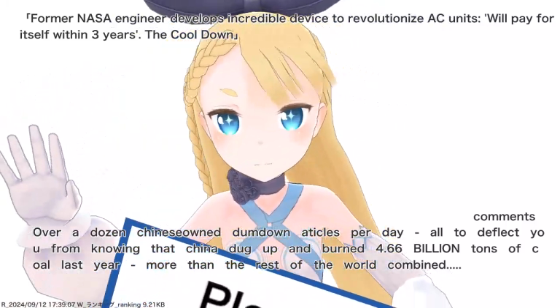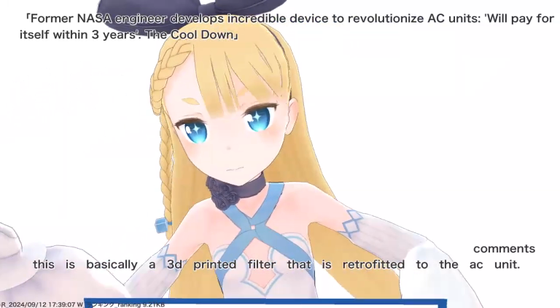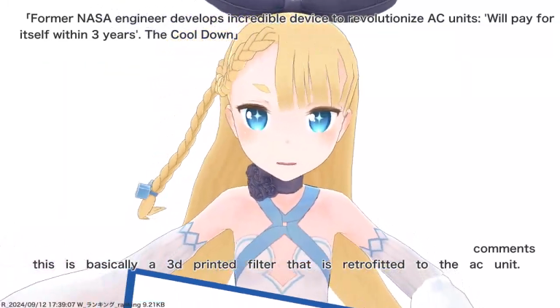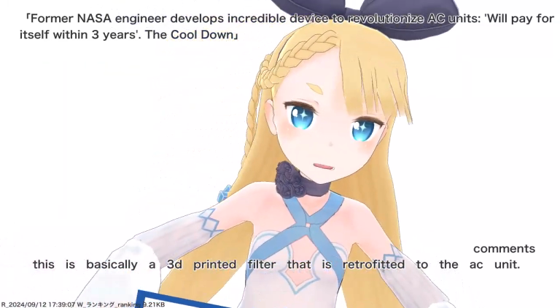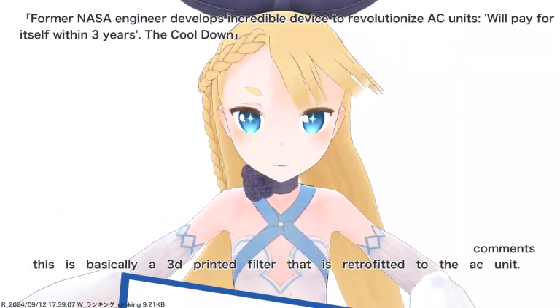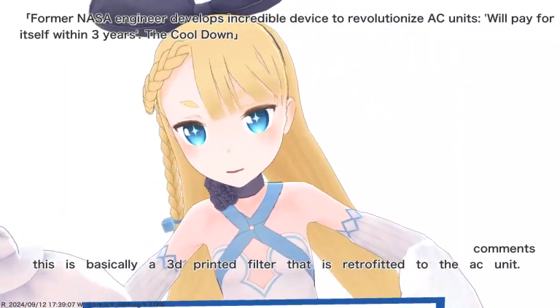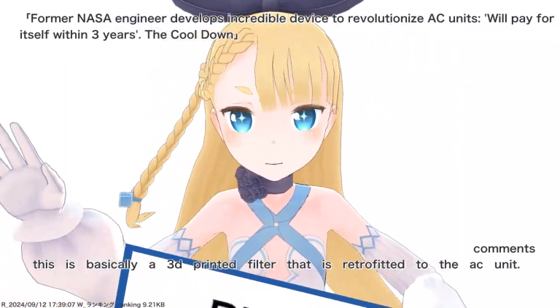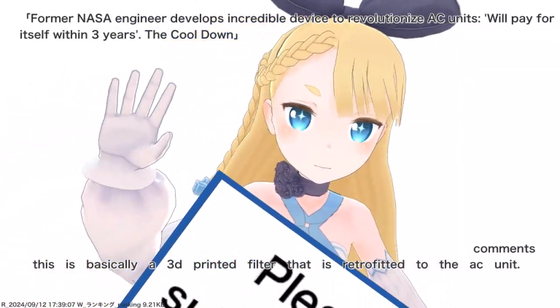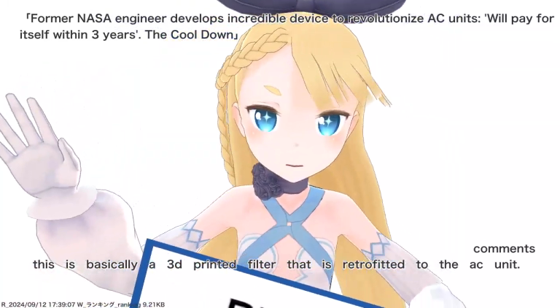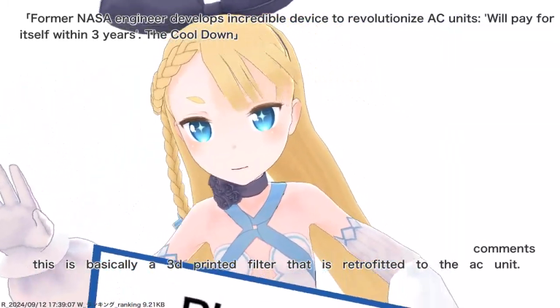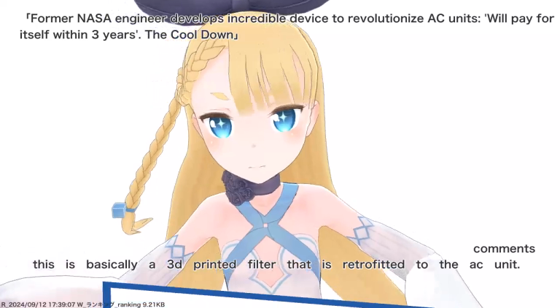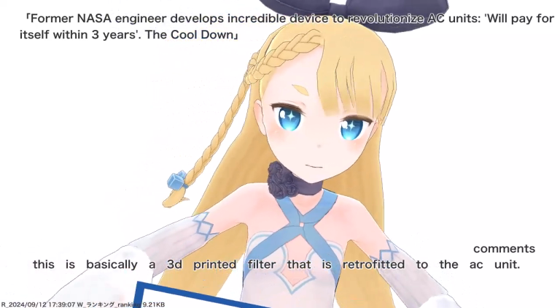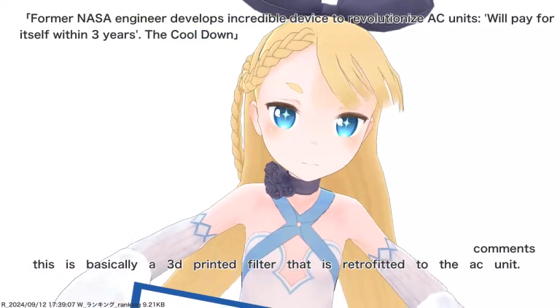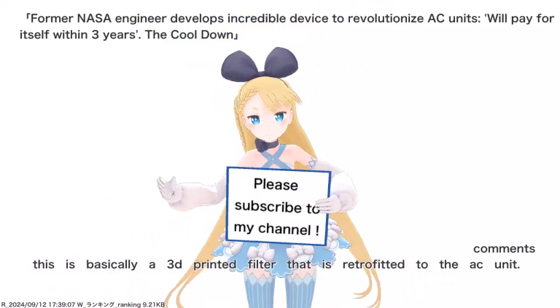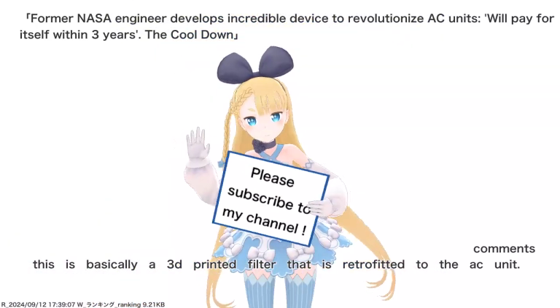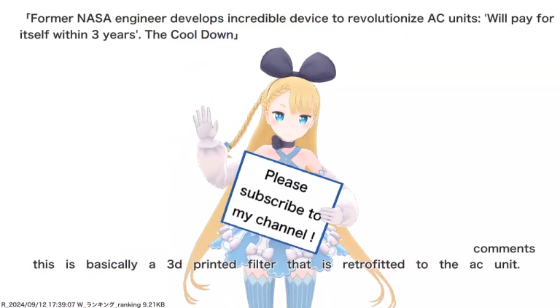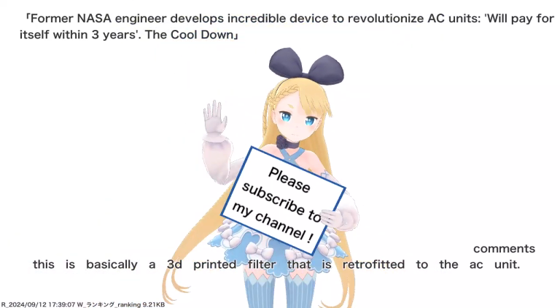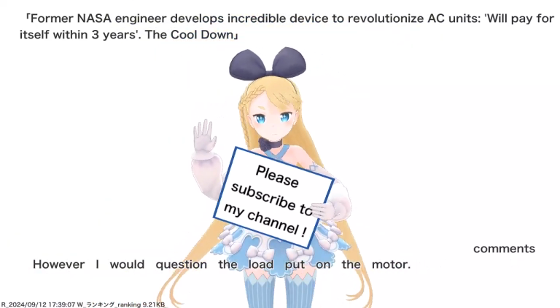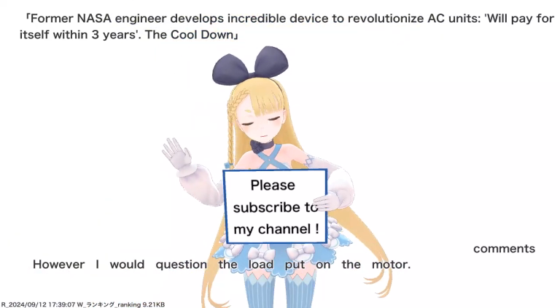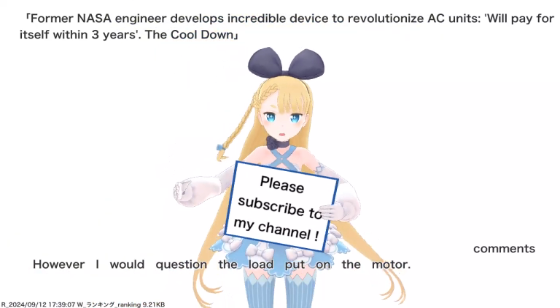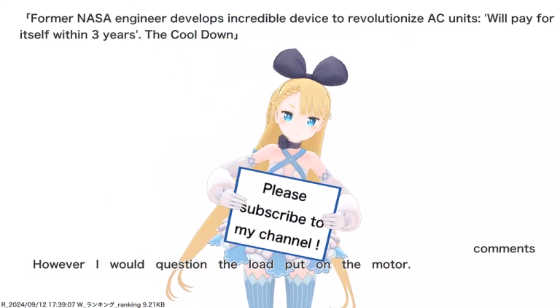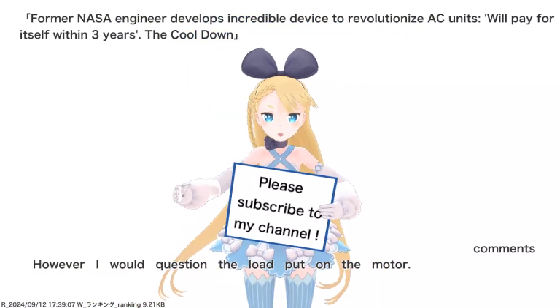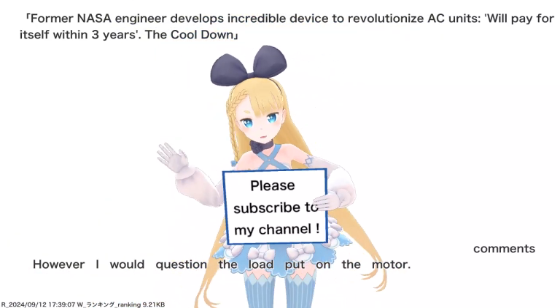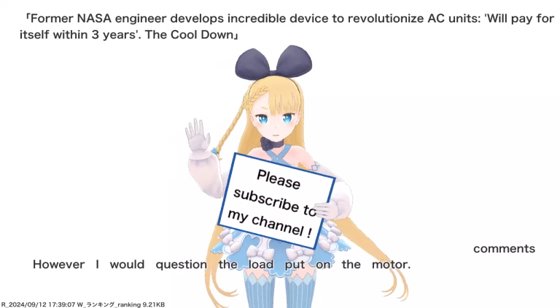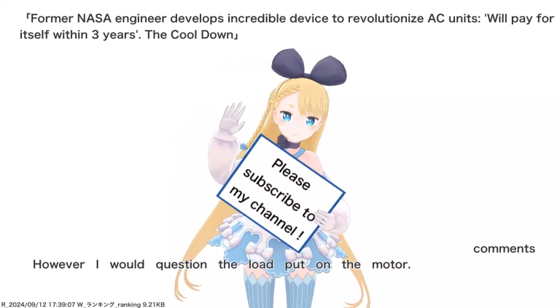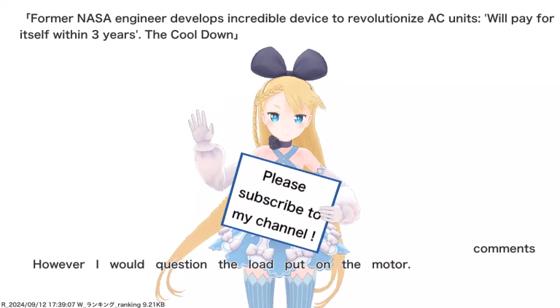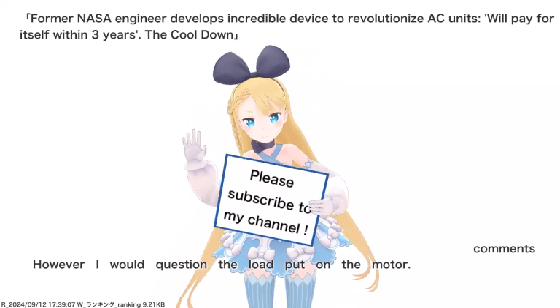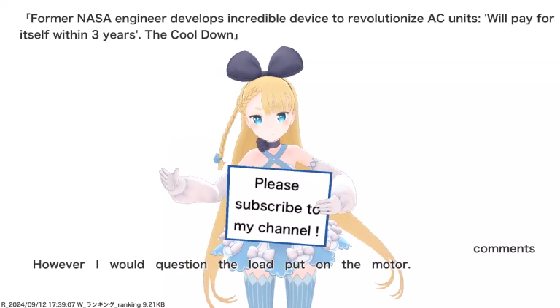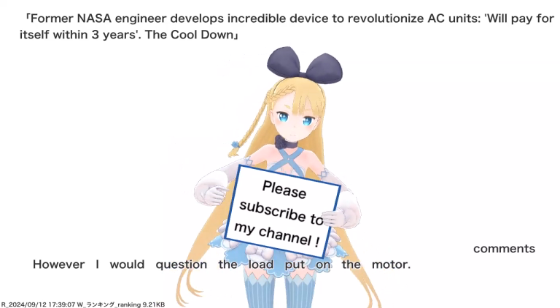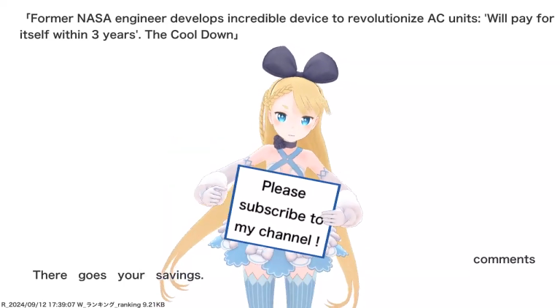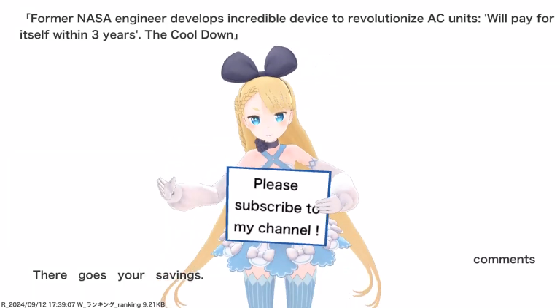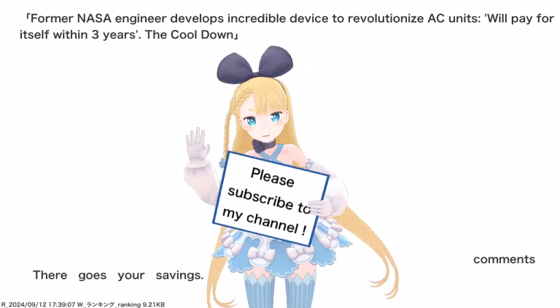This is basically a 3D-printed filter that is retrofitted to the AC unit. However, I would question the load put on the motor — there goes your savings.